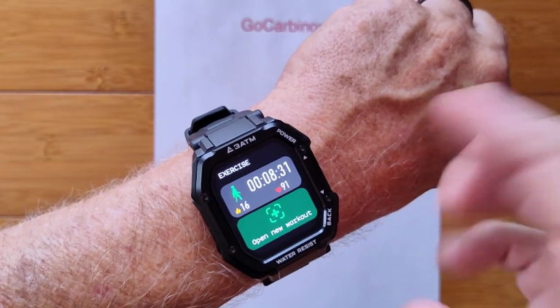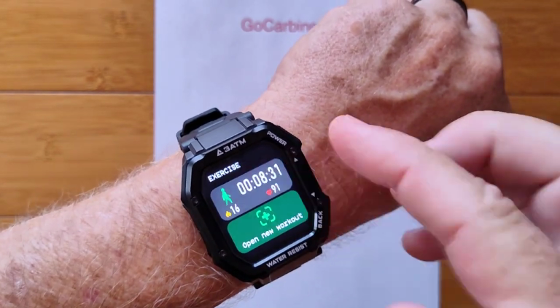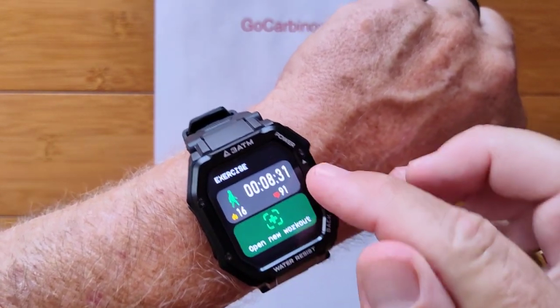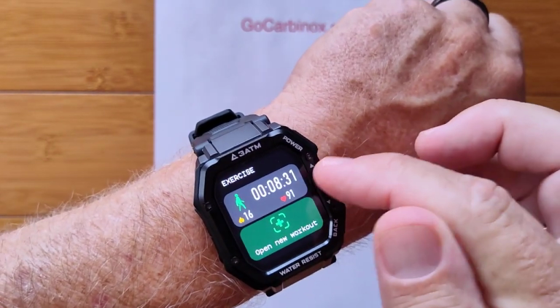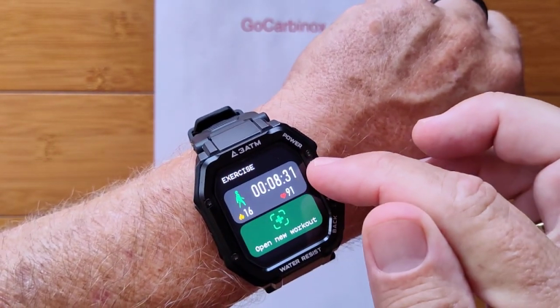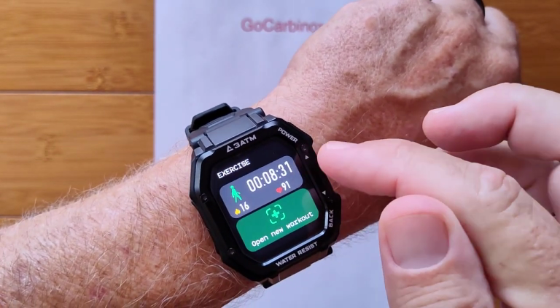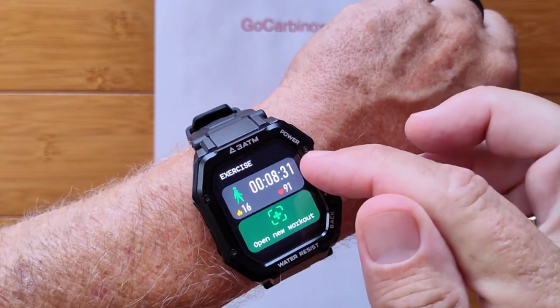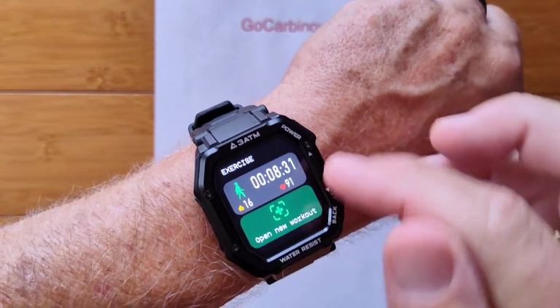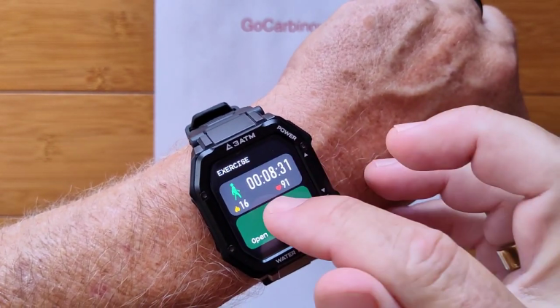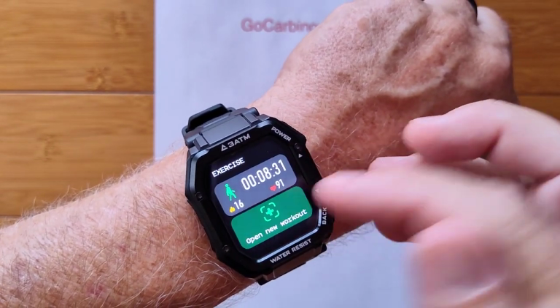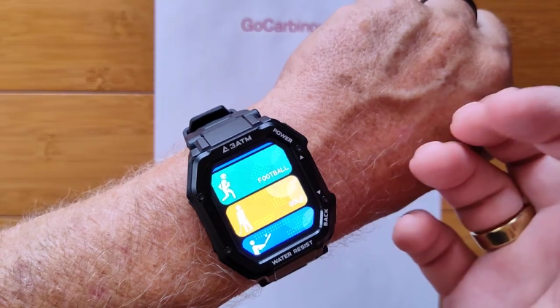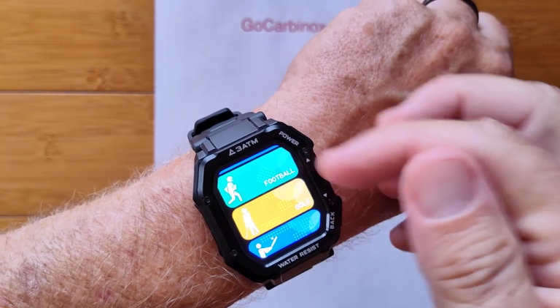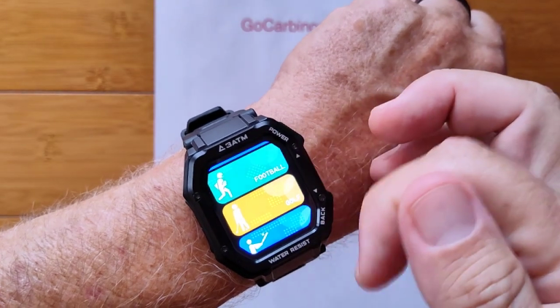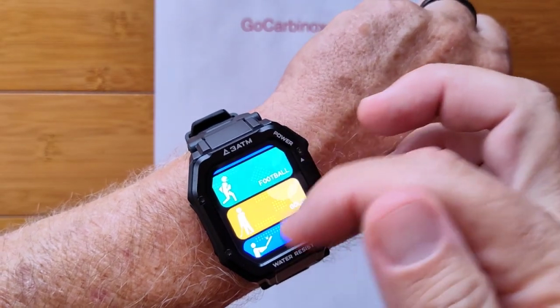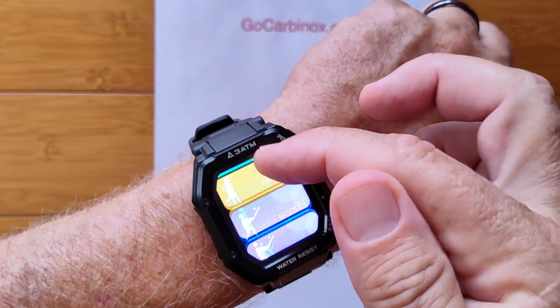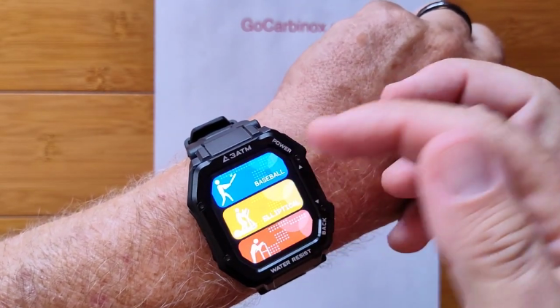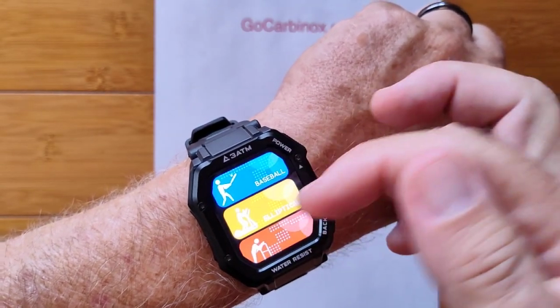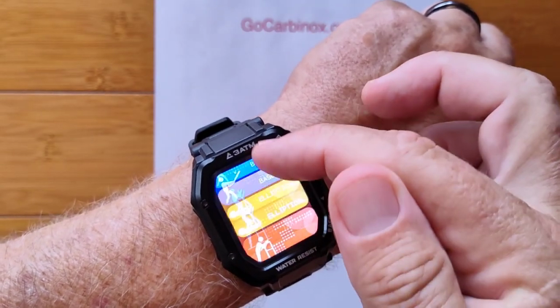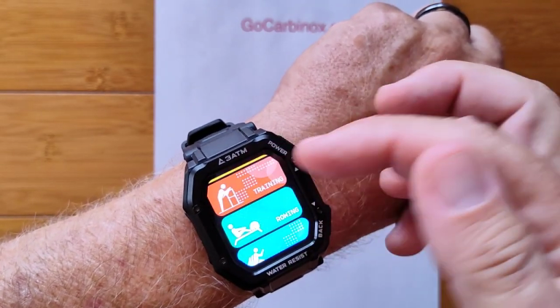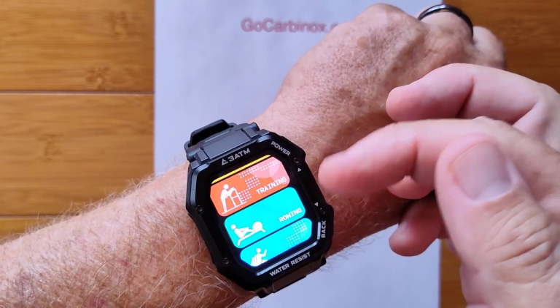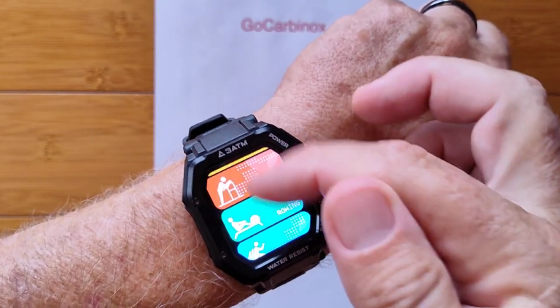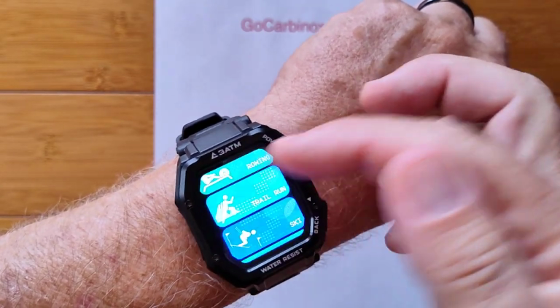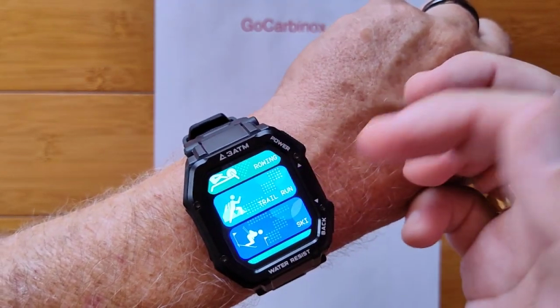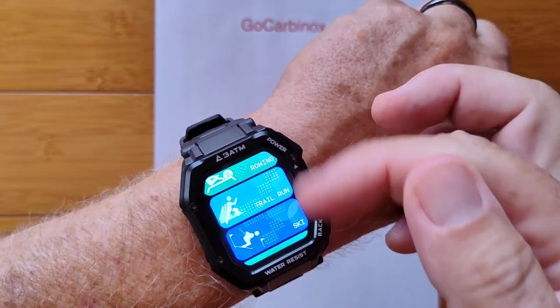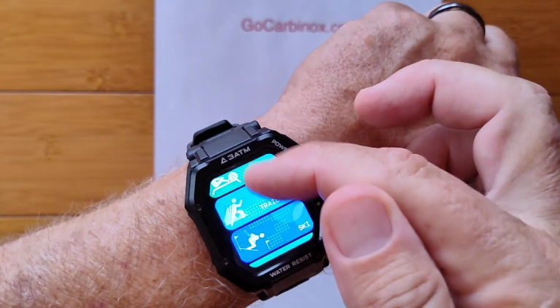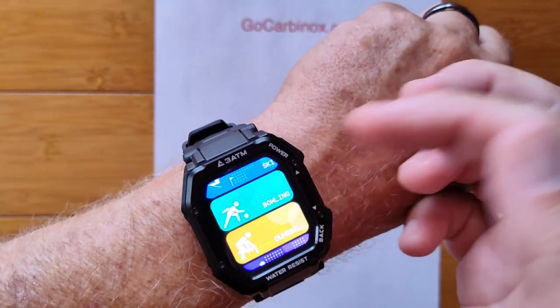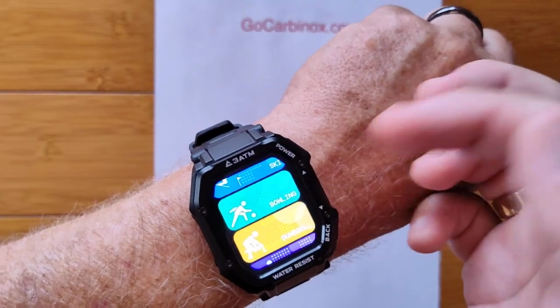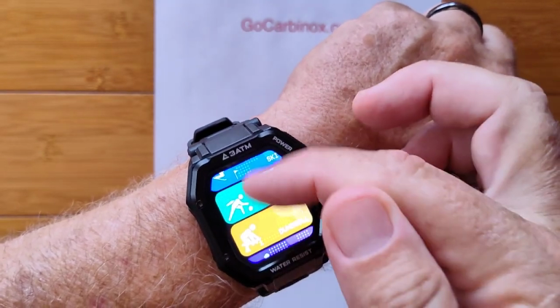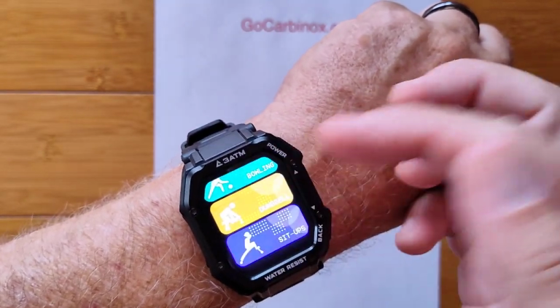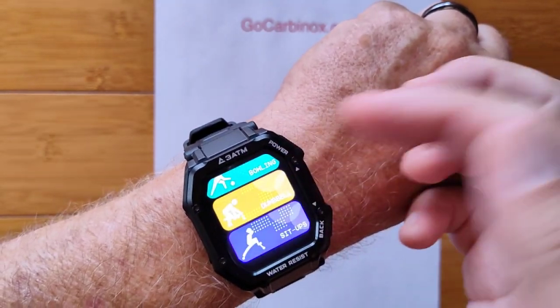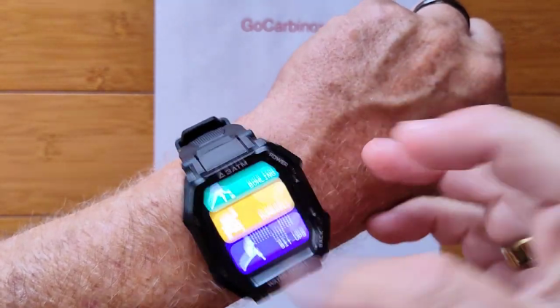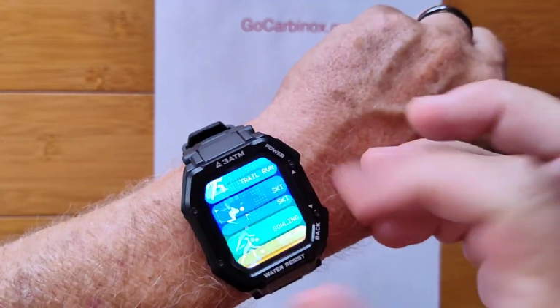You've got exercise information — your last exercise is here. You come in here and you can select between all kinds of exercises: training, rowing, trail runs, bowling, dumbbells, sit-ups.